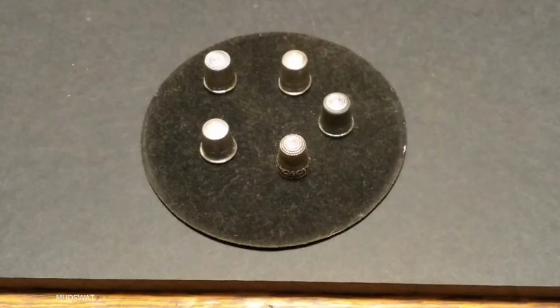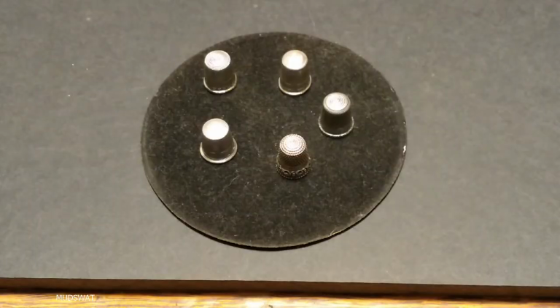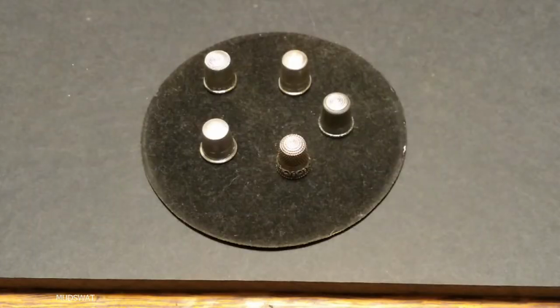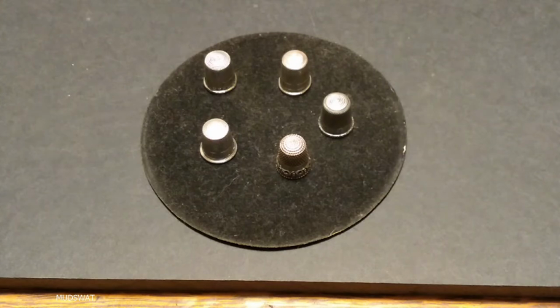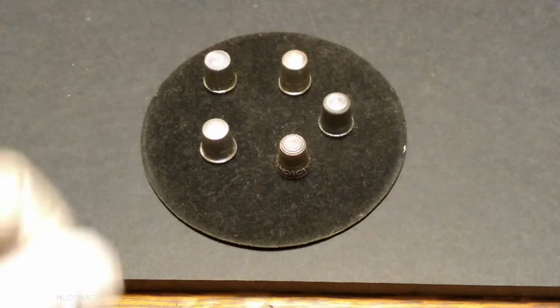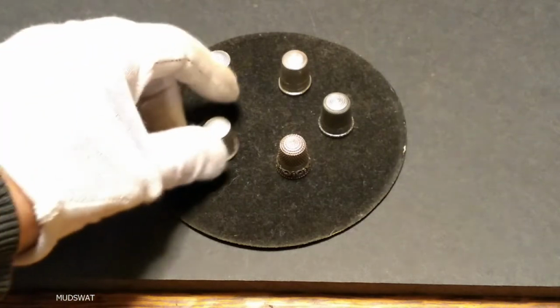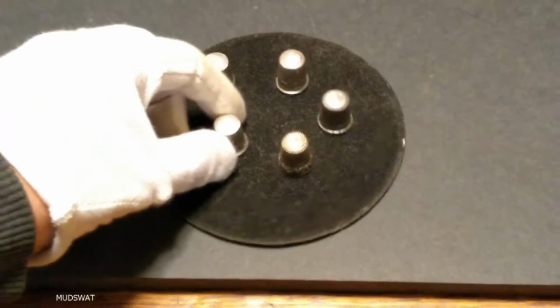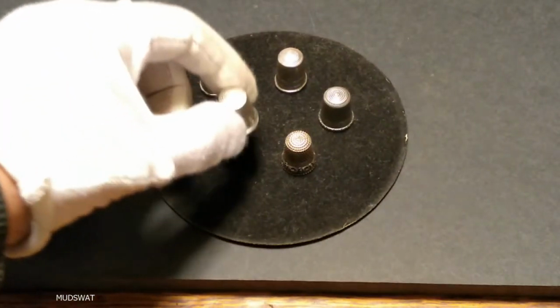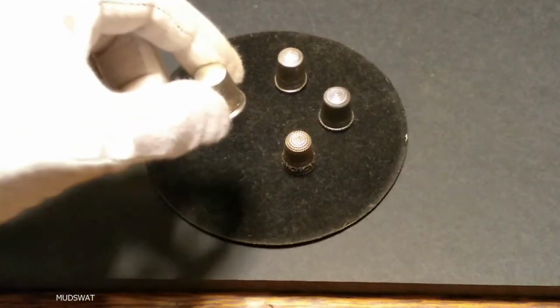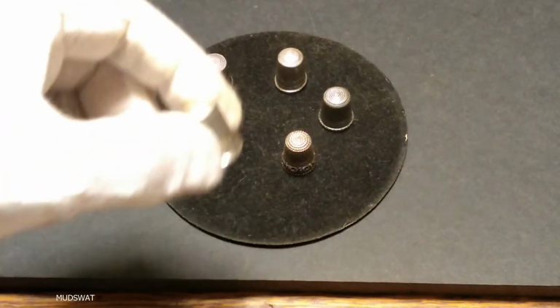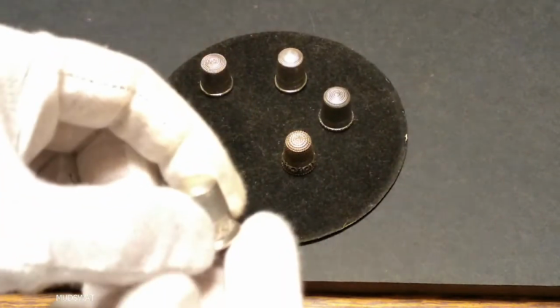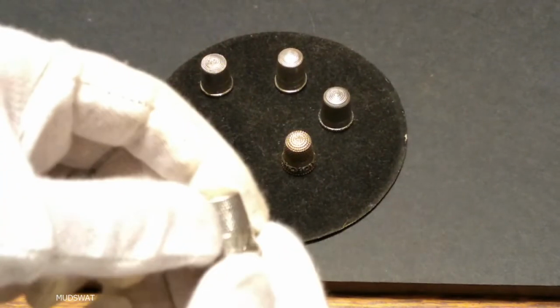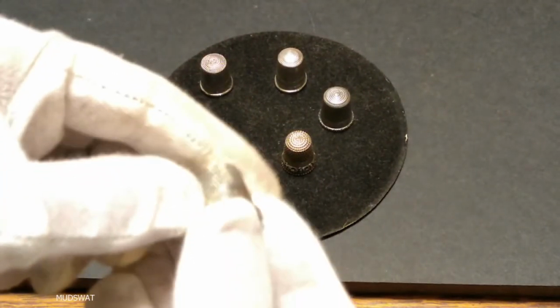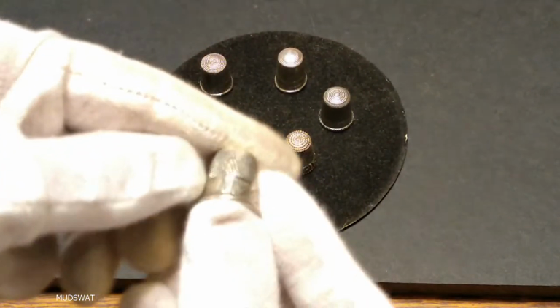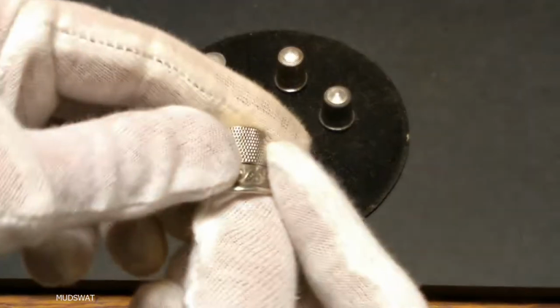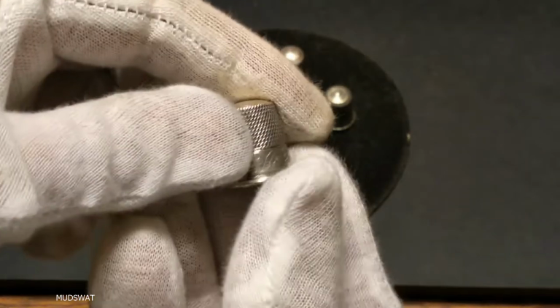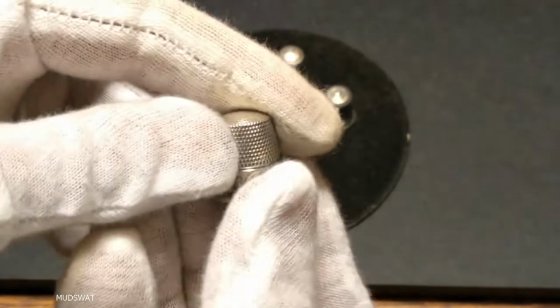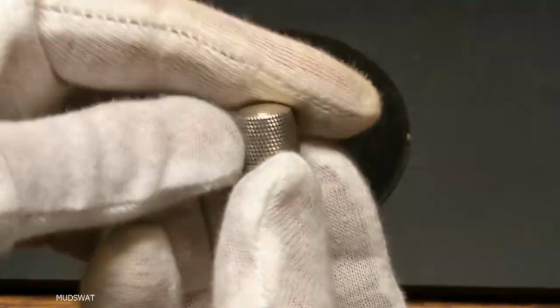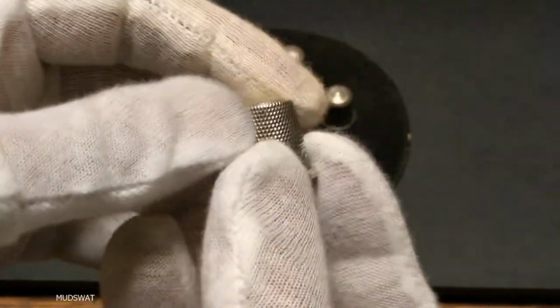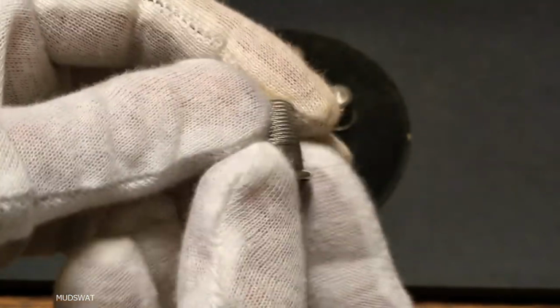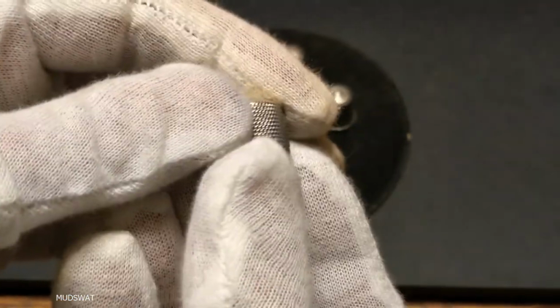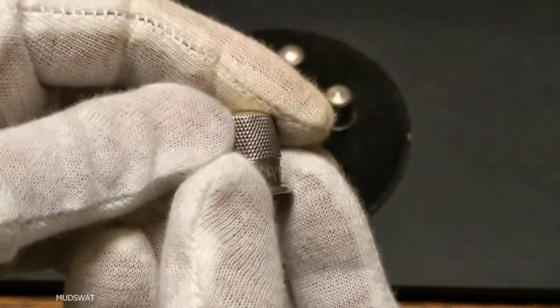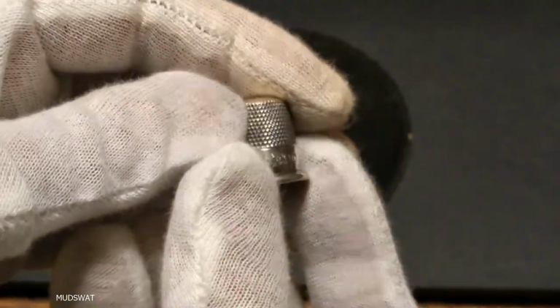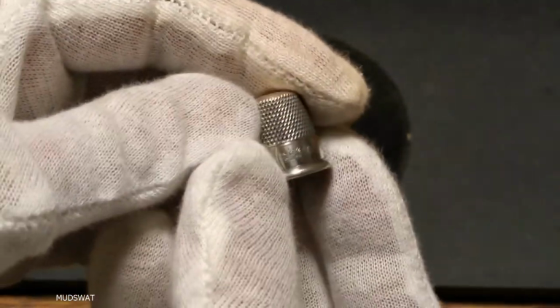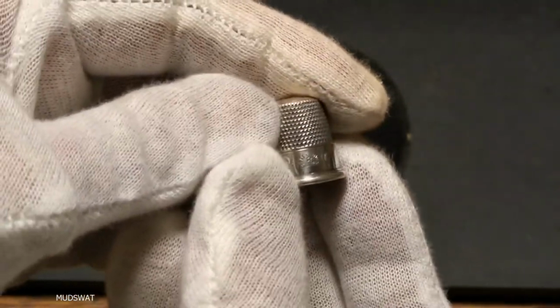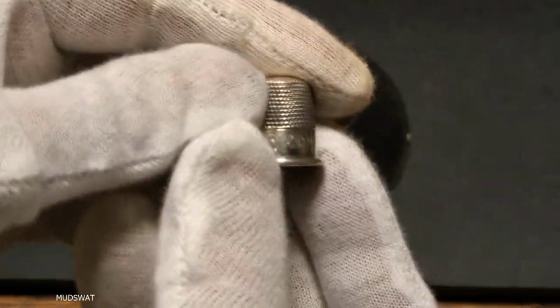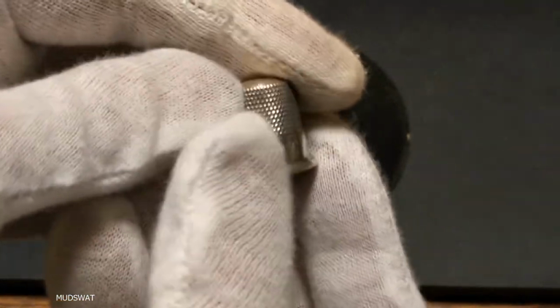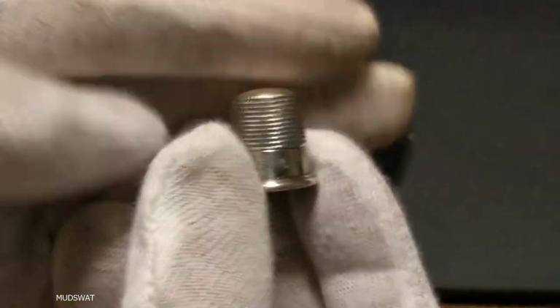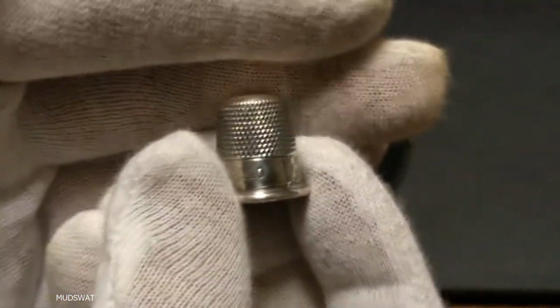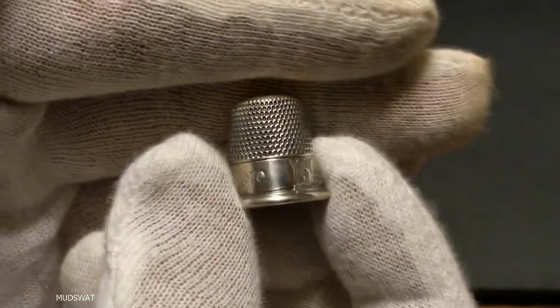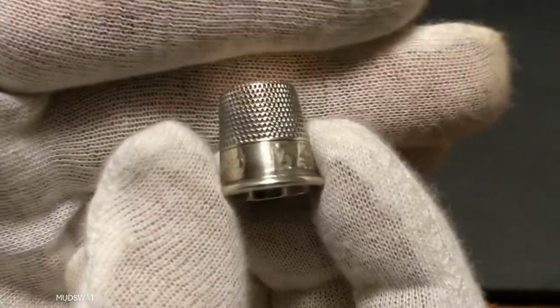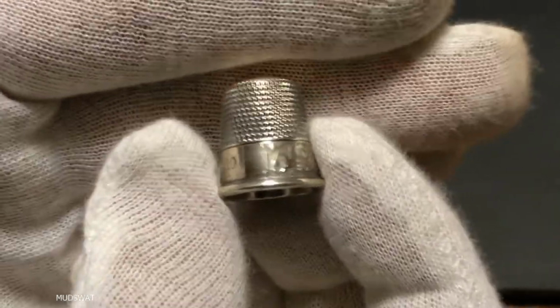Hello everyone, welcome to Poor Man Stacking. We're looking at a bunch of sterling thimbles. I got them in a great deal, but first let me say that I'm doing a giveaway, so make sure you go over to that video and enter. The link will be in the end of this video. So we're looking at sterling thimbles.